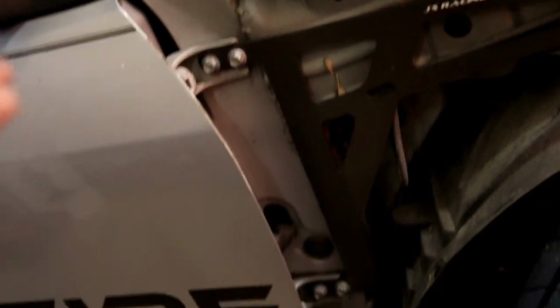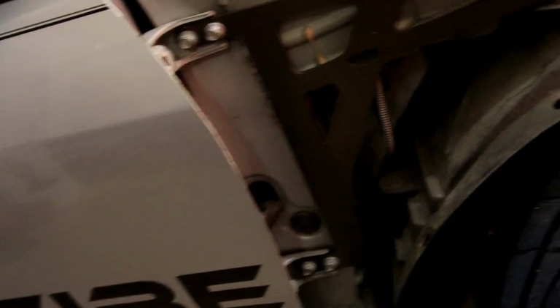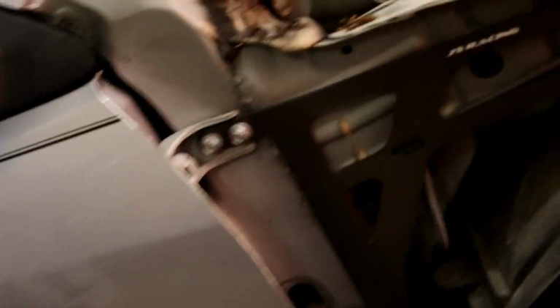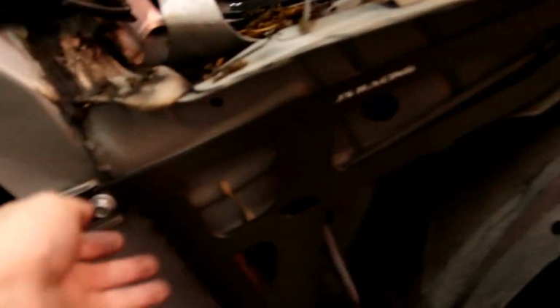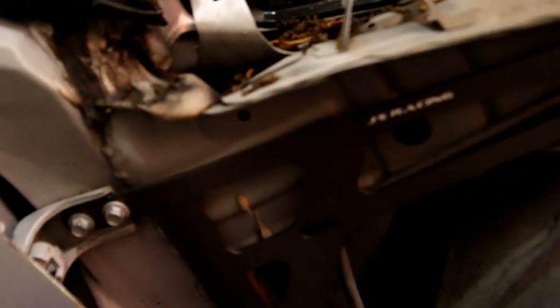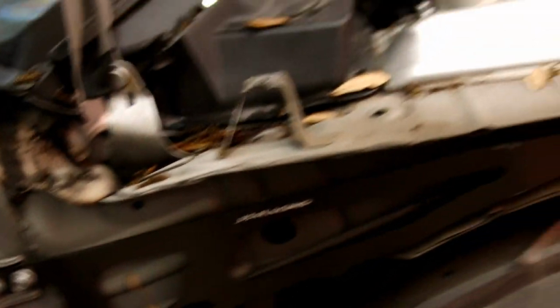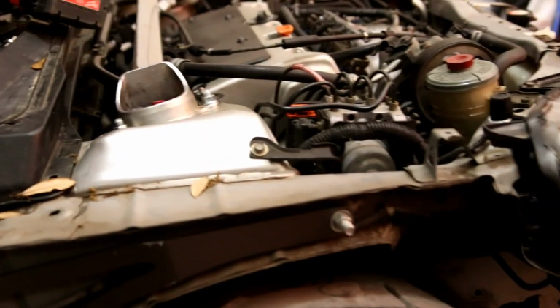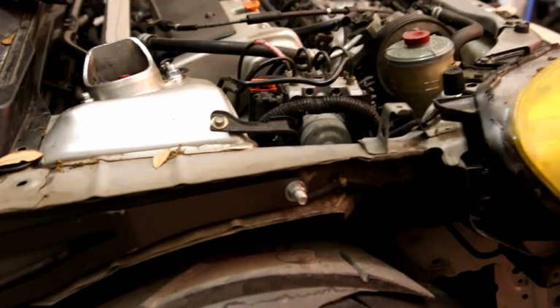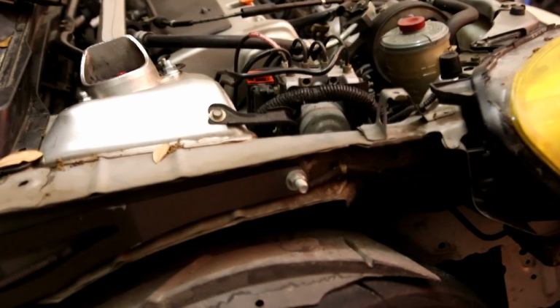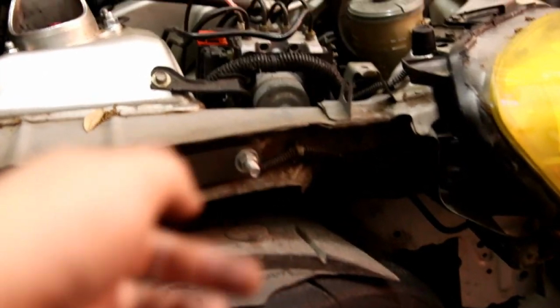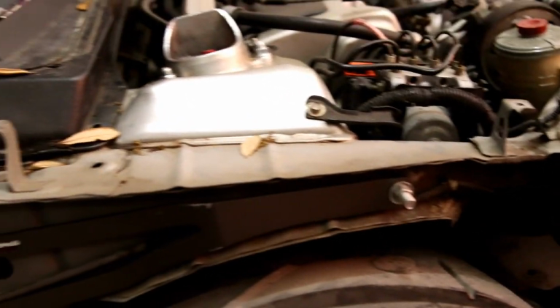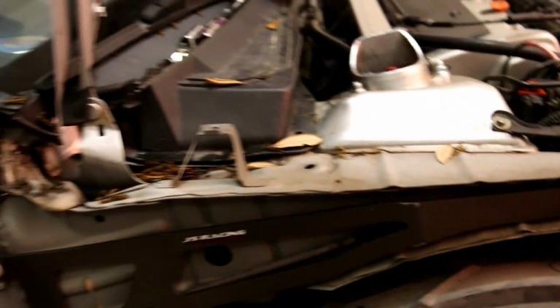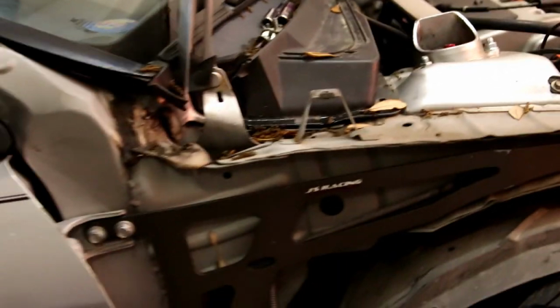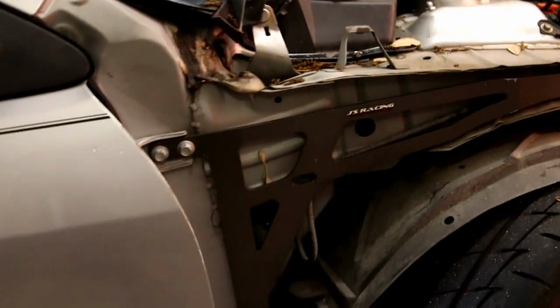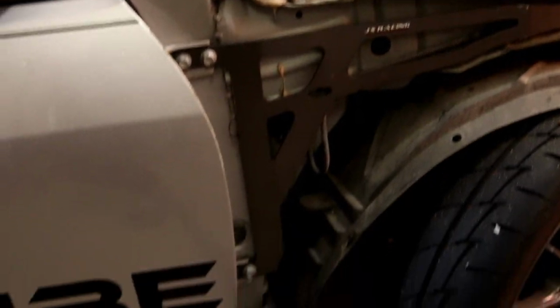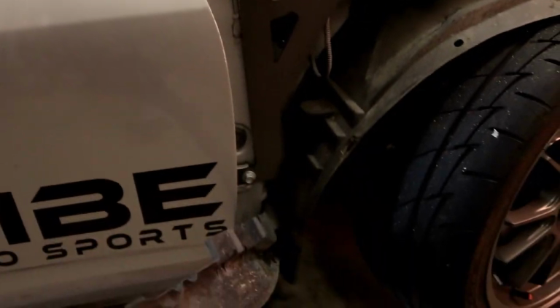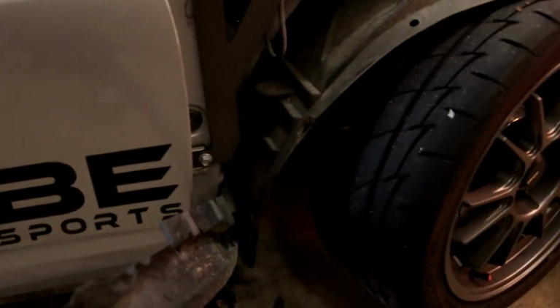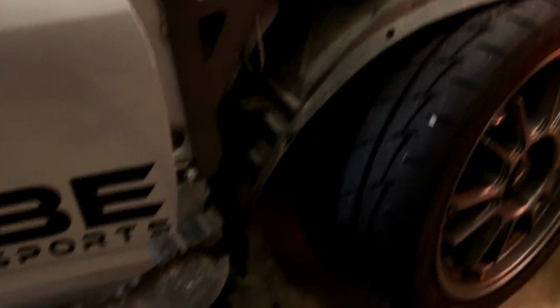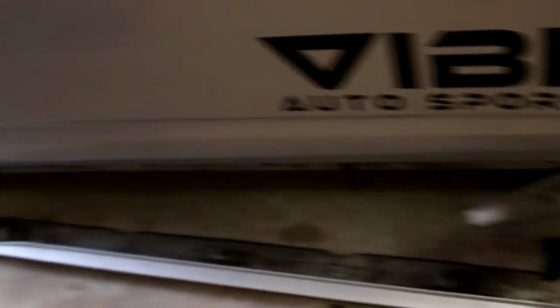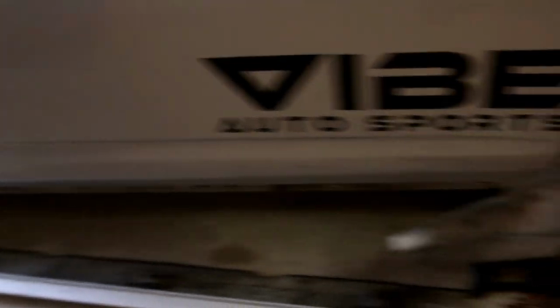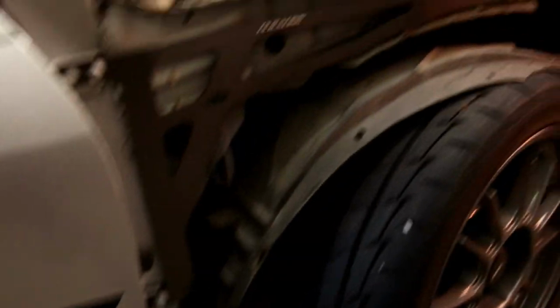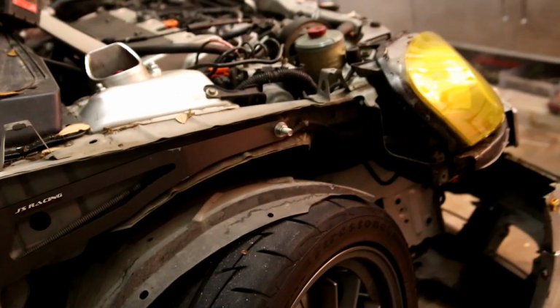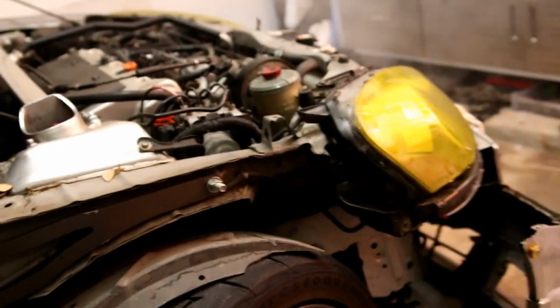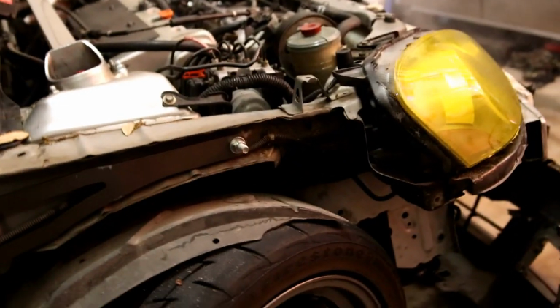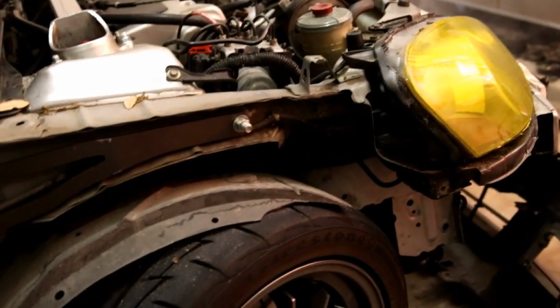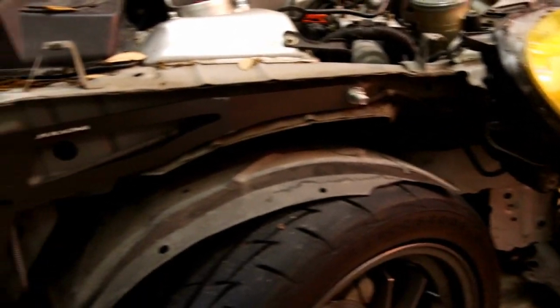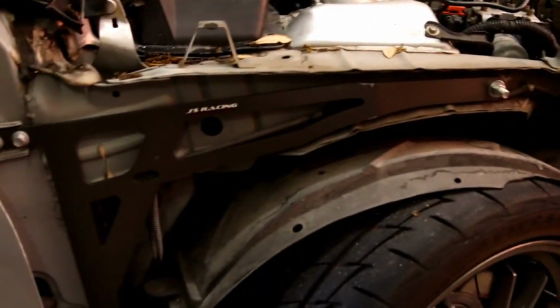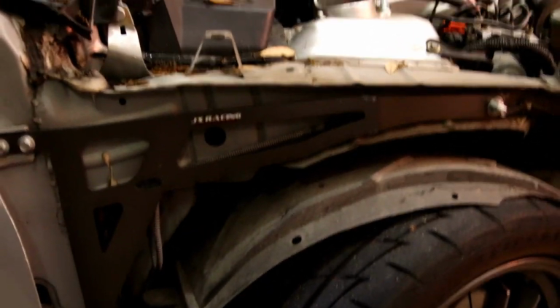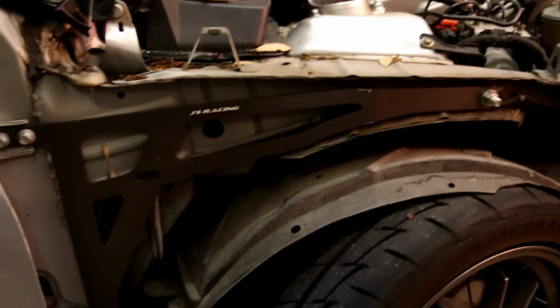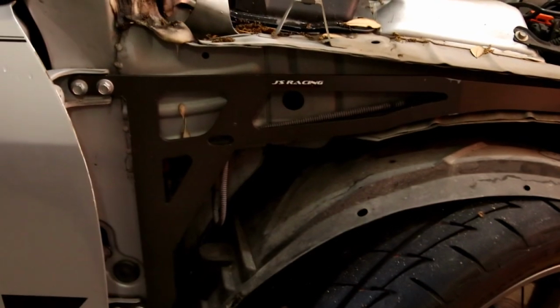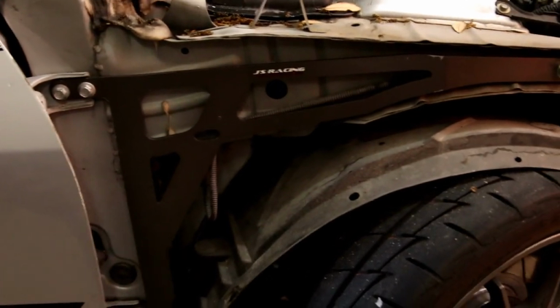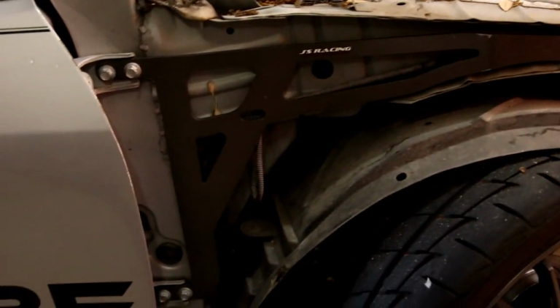We didn't look up torque specs or anything — we just snugged them down until they felt really tight. There it is, that's how you put it on. Then the fender and the side skirt go on in reverse. It's not that big of a deal. We're not going to record the other side because it's literally the exact same thing.